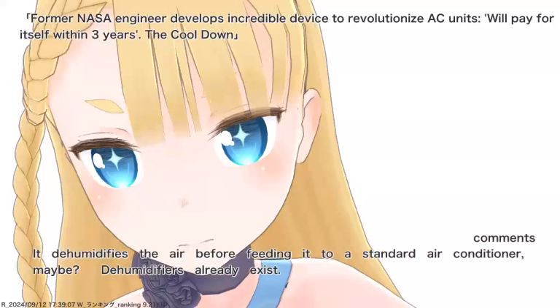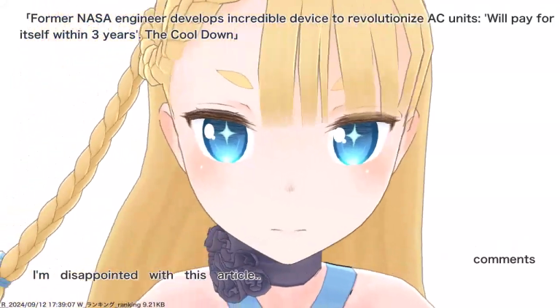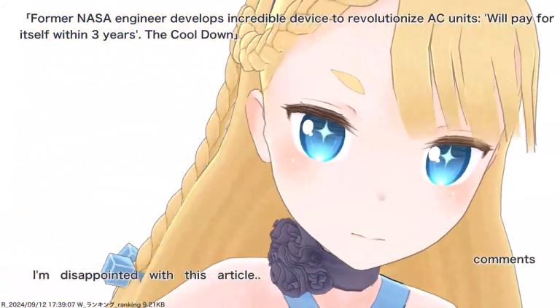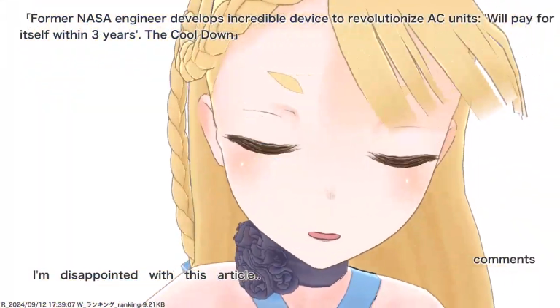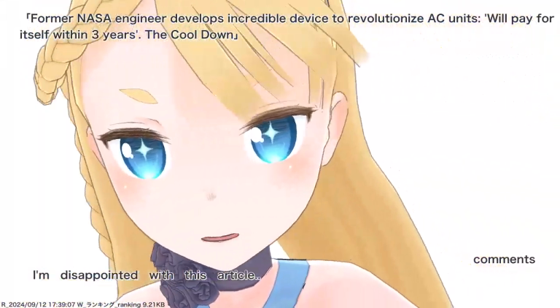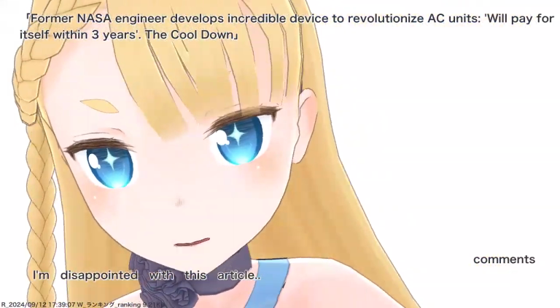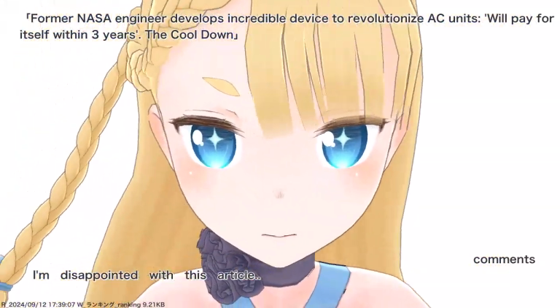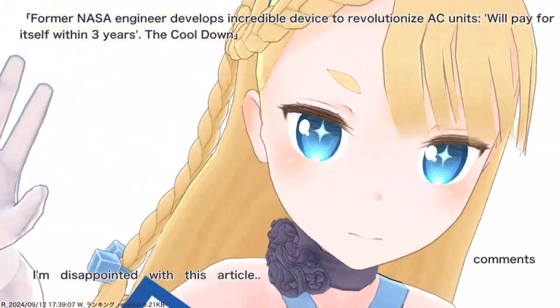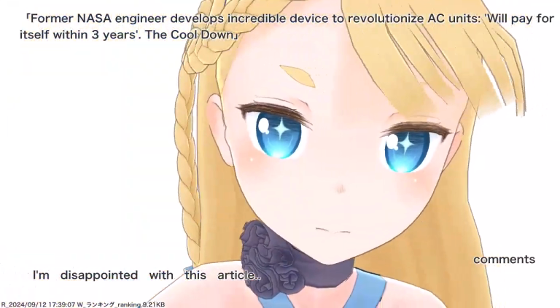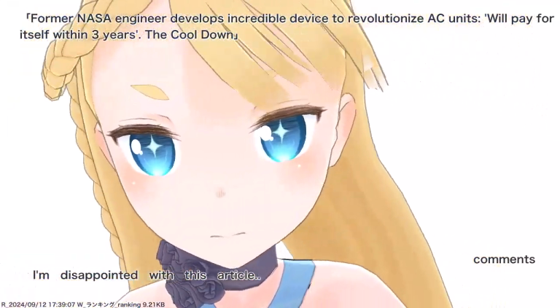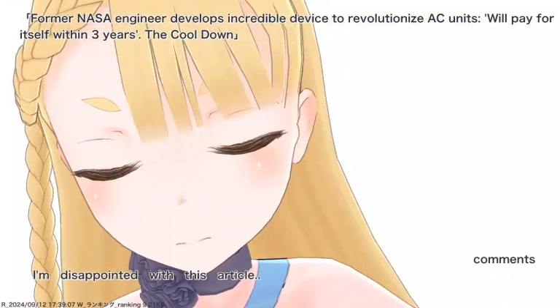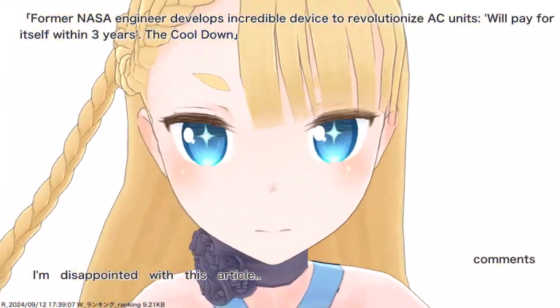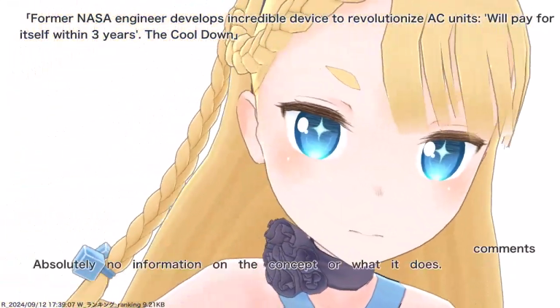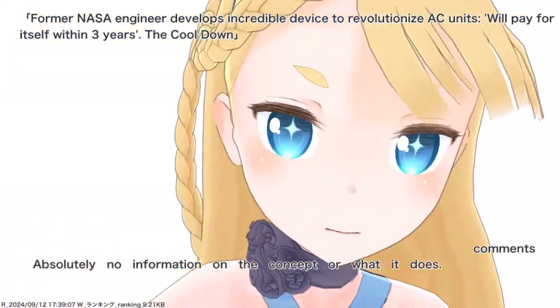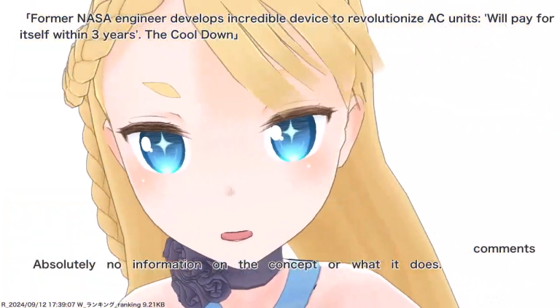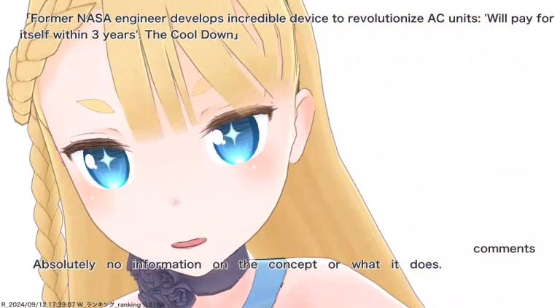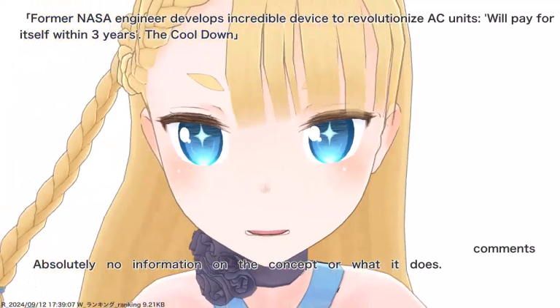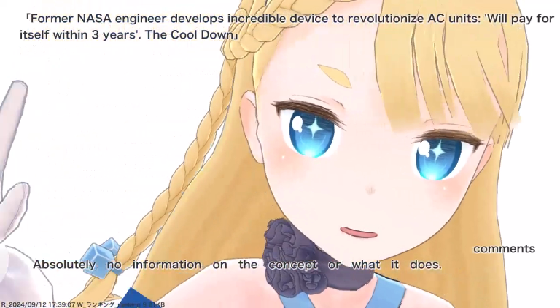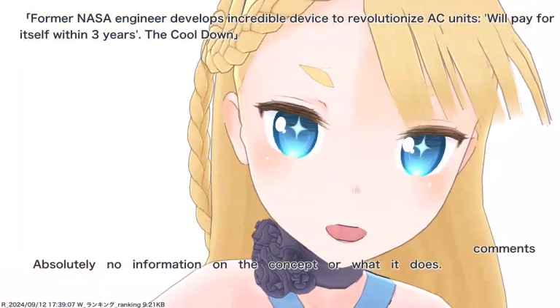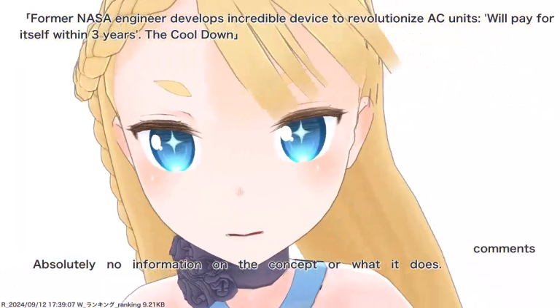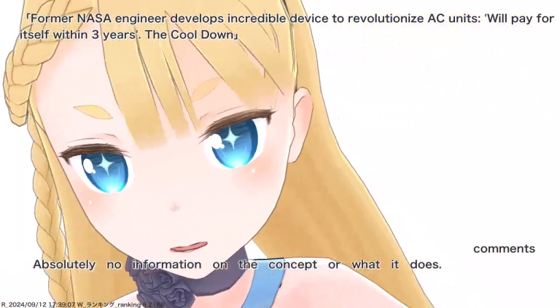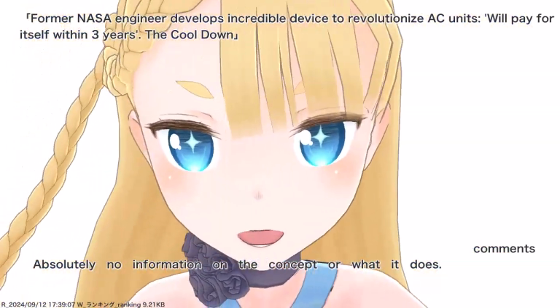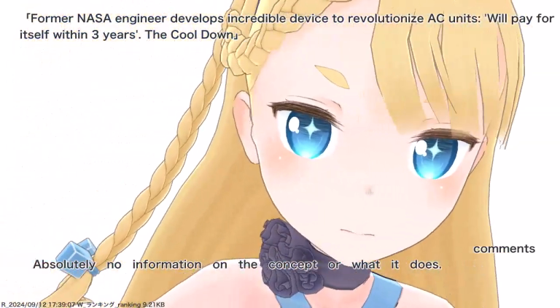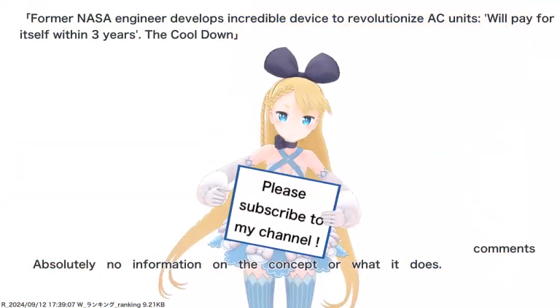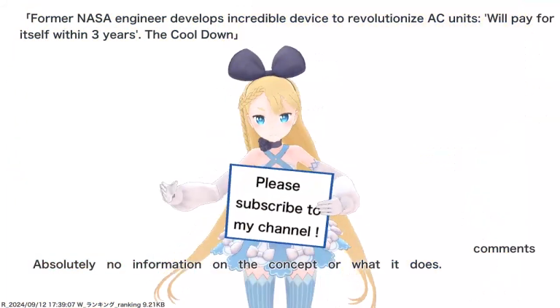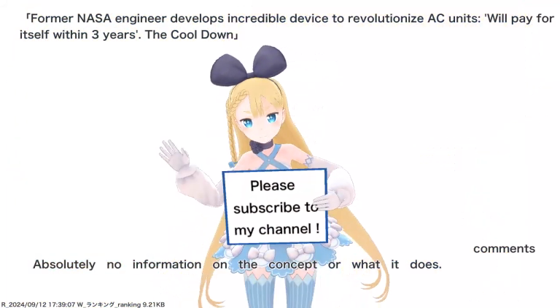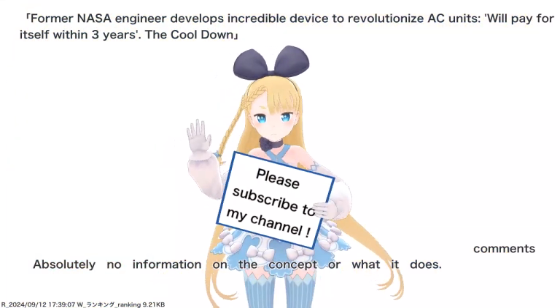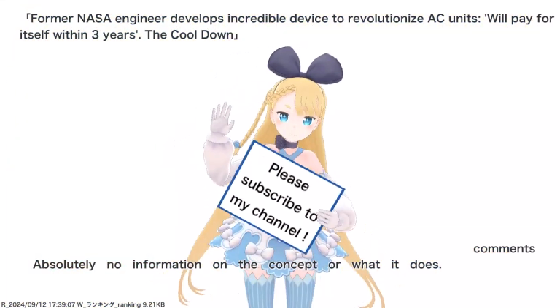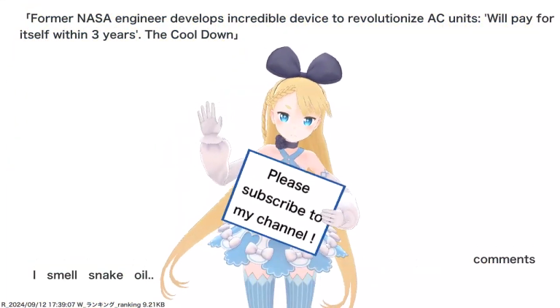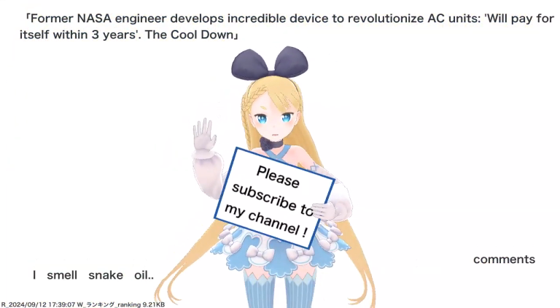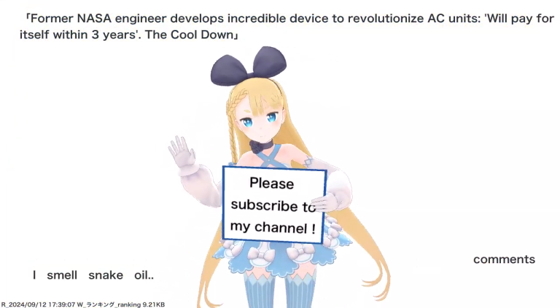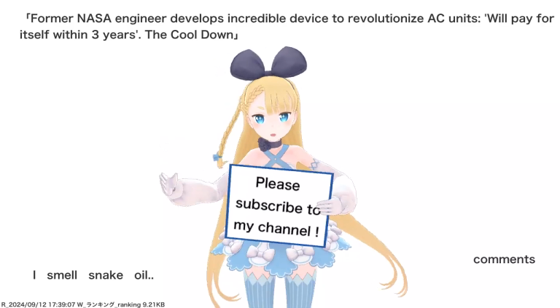Dehumidifiers already exist. I'm disappointed with this article. Absolutely no information on the concept or what it does.